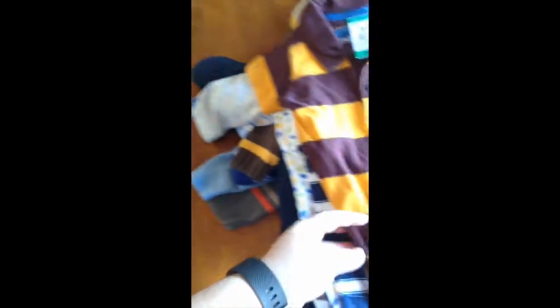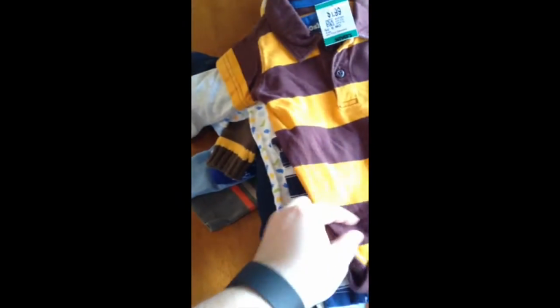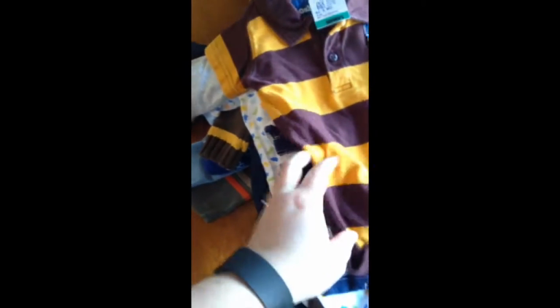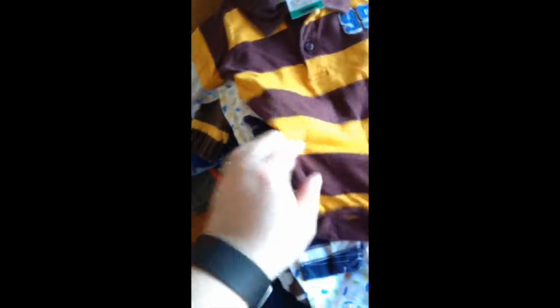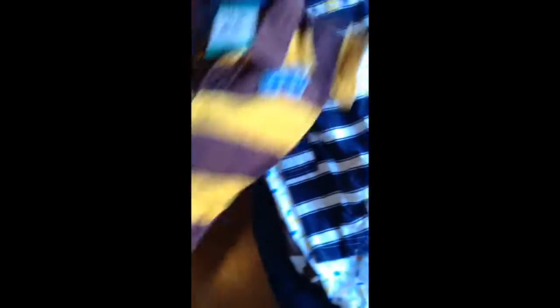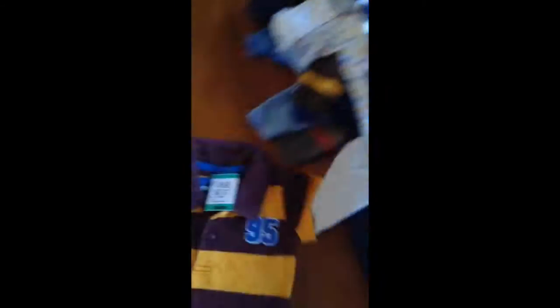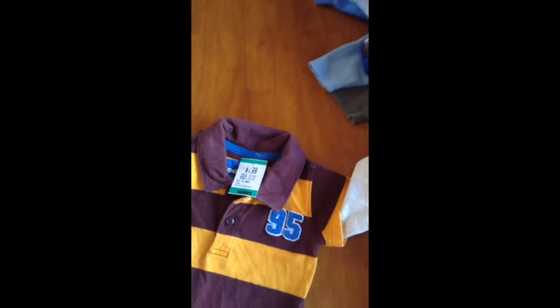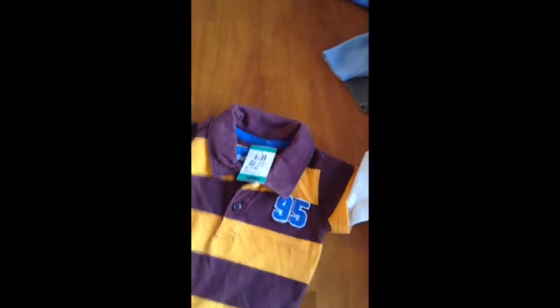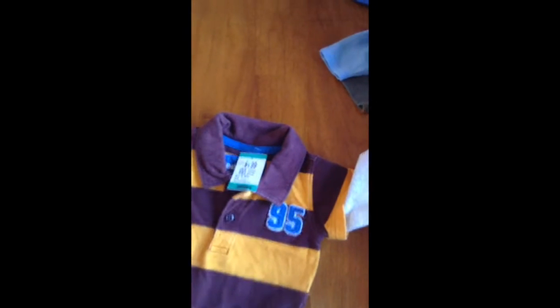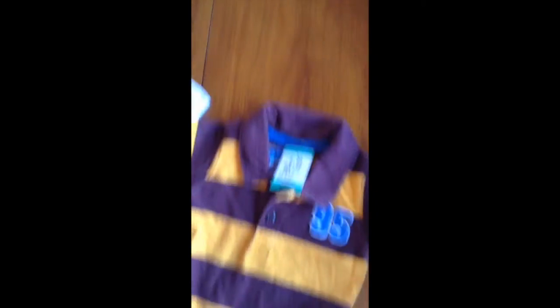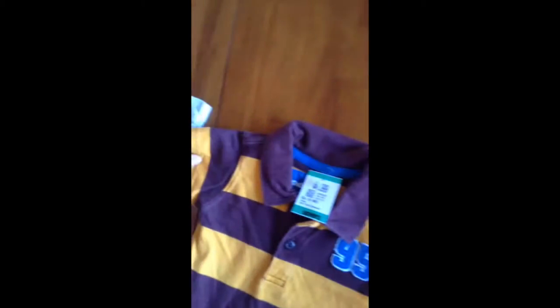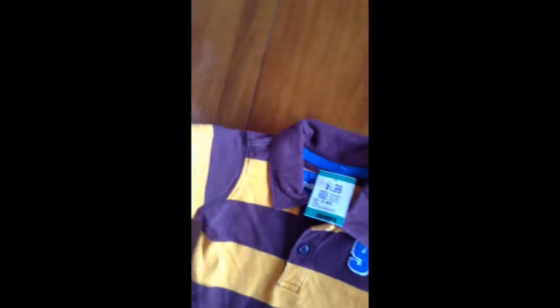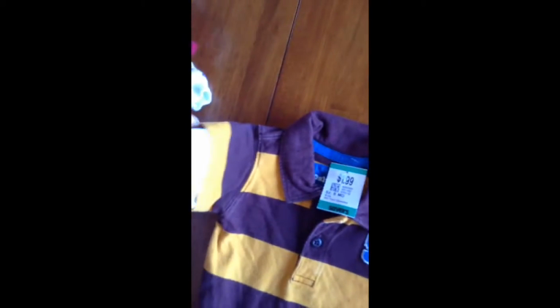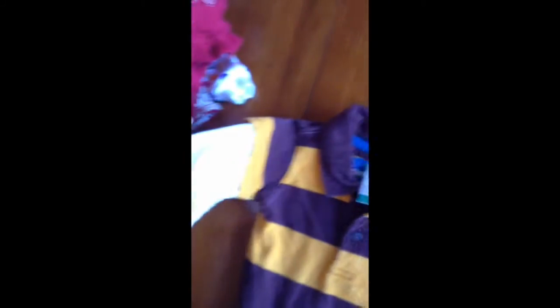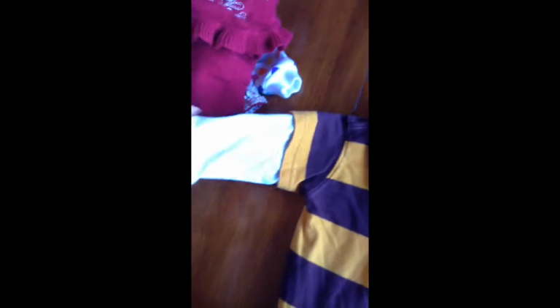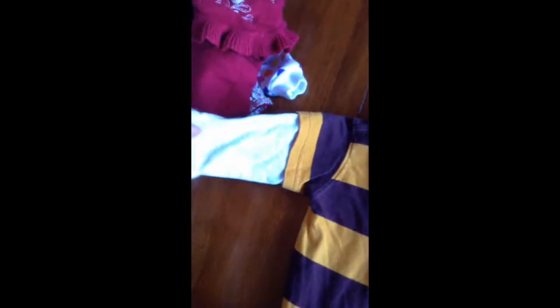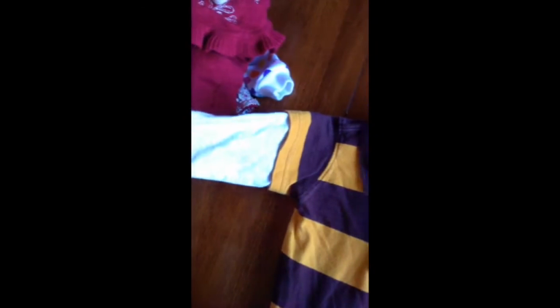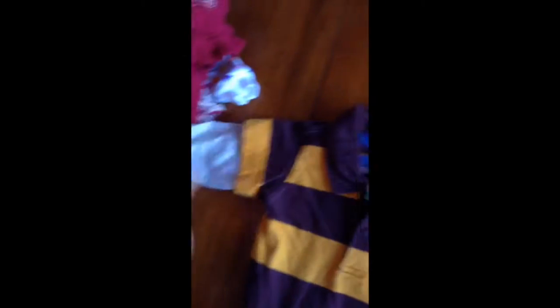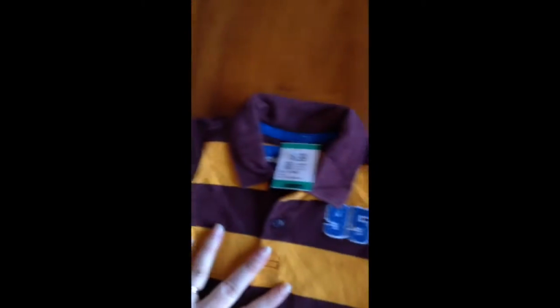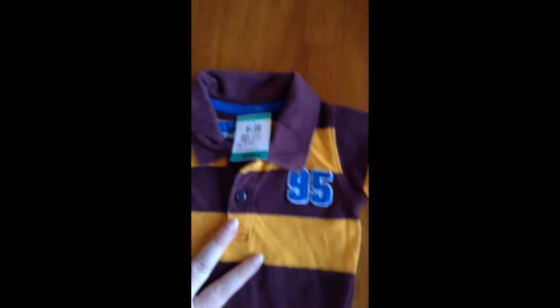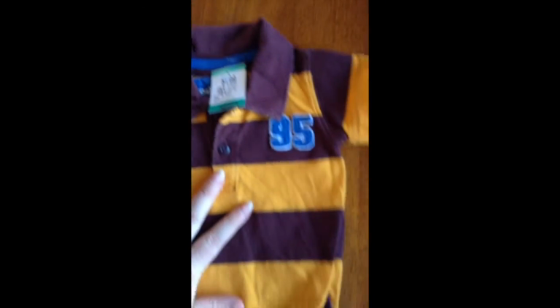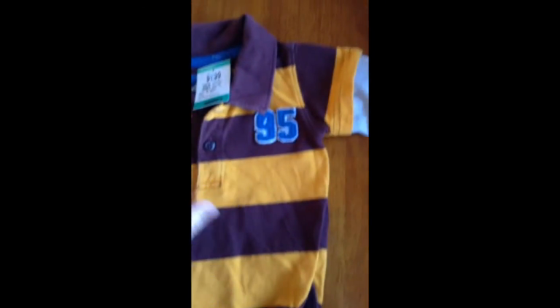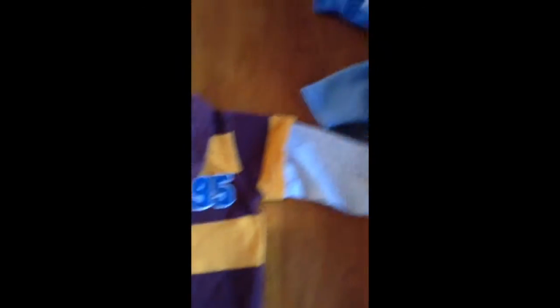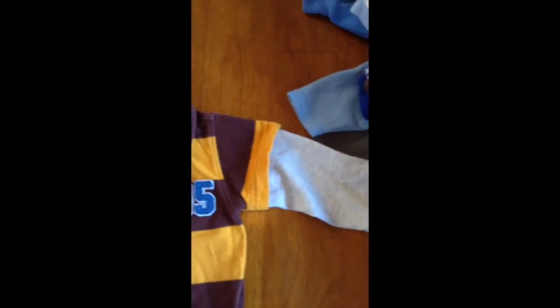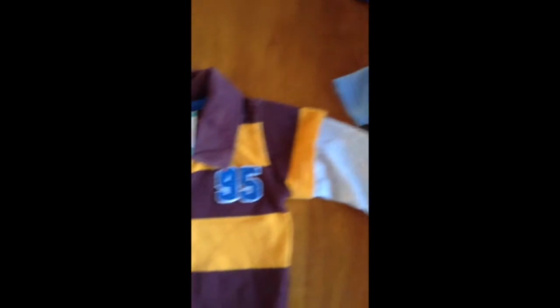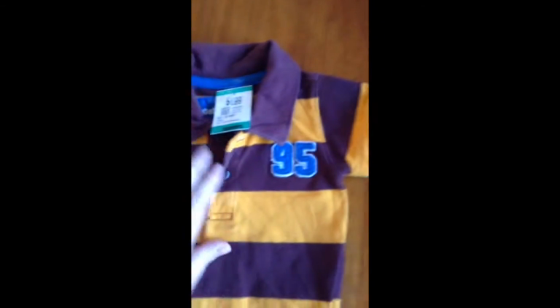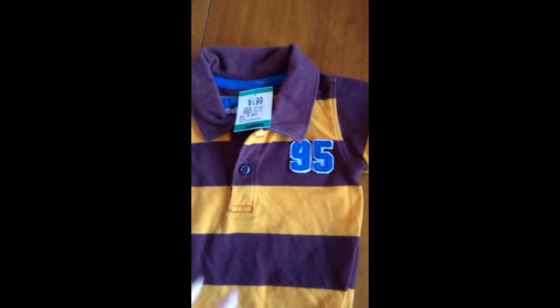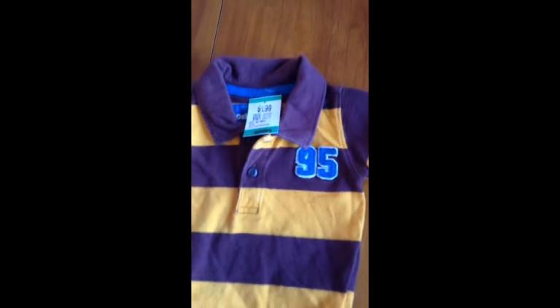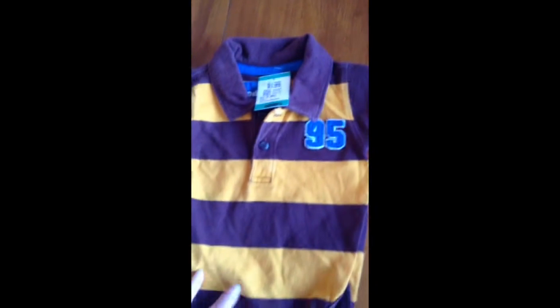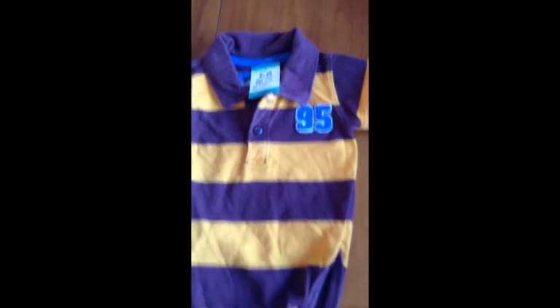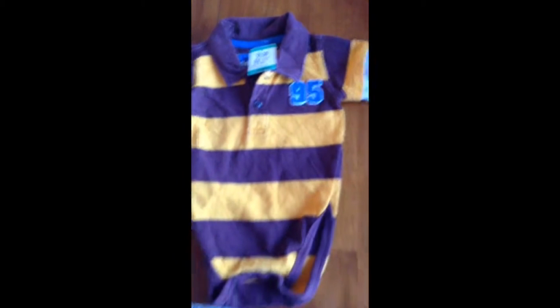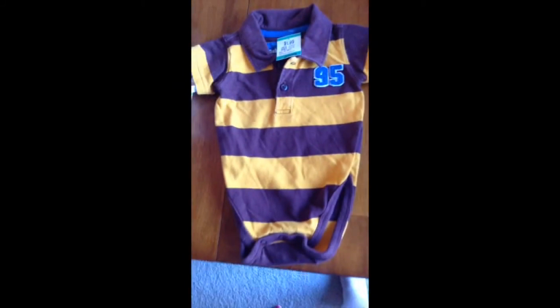And I got this onesie. It has sleeves that look like there's an underlayer and it is from Oshkosh and it was $0.99.